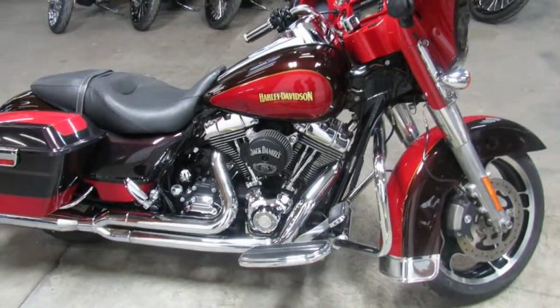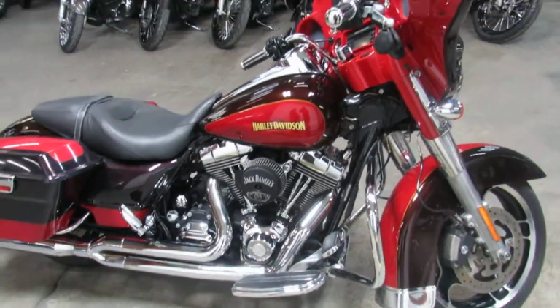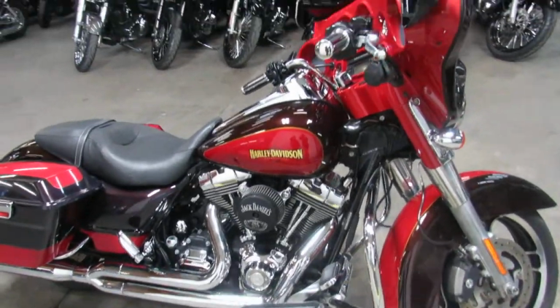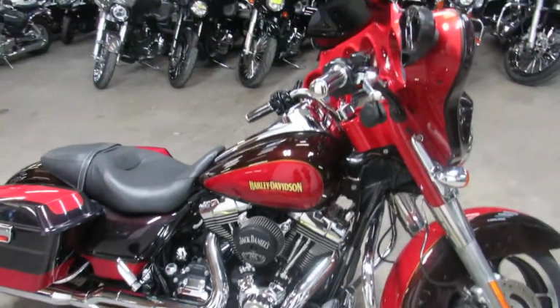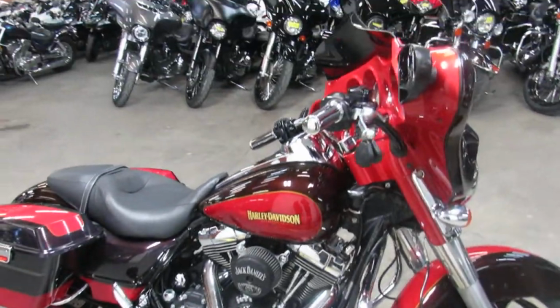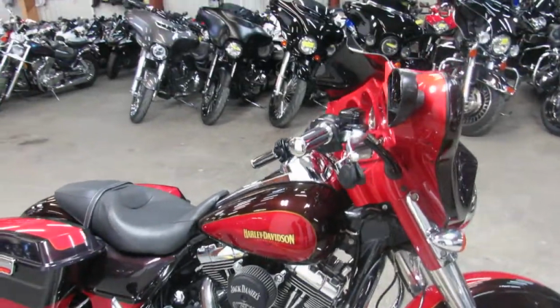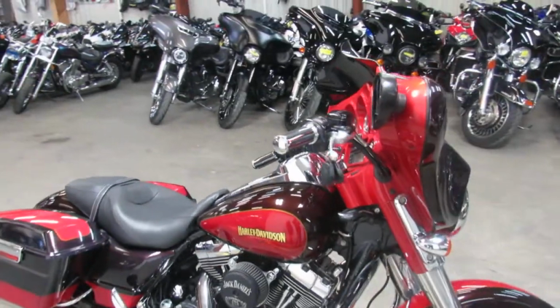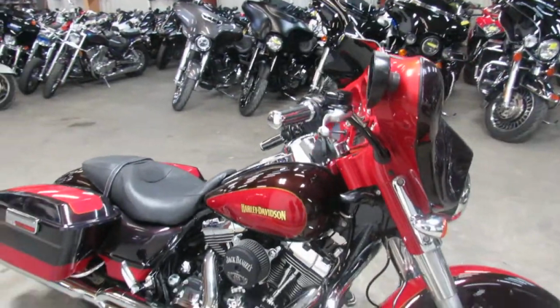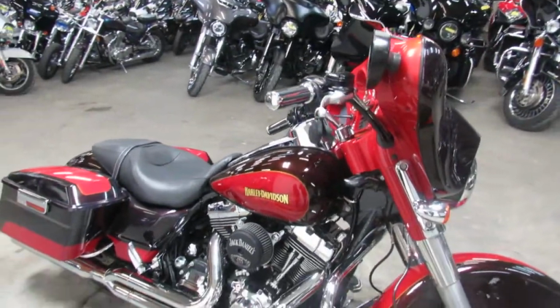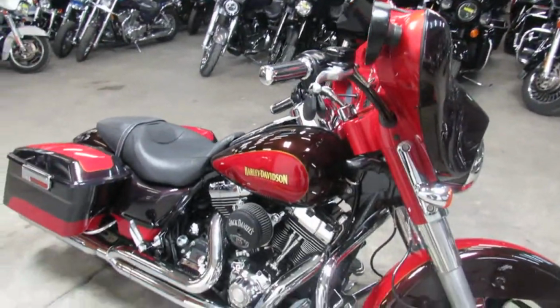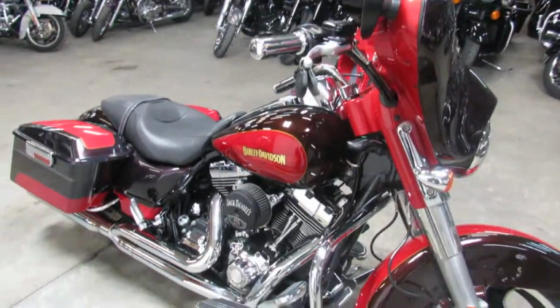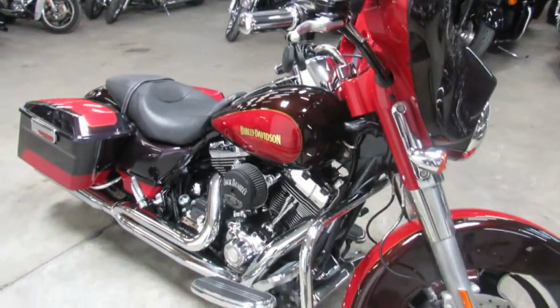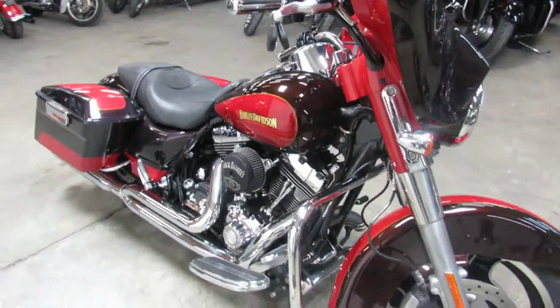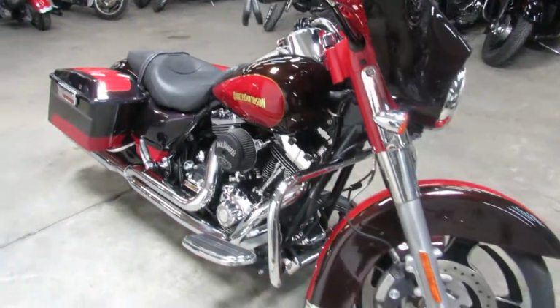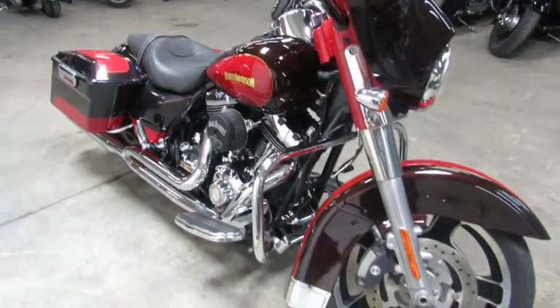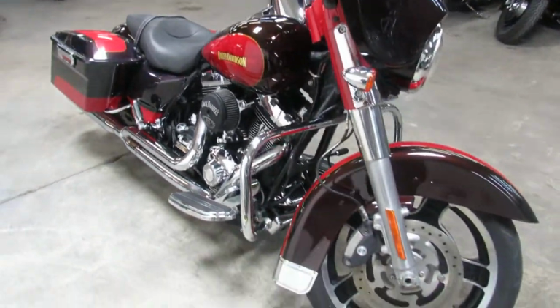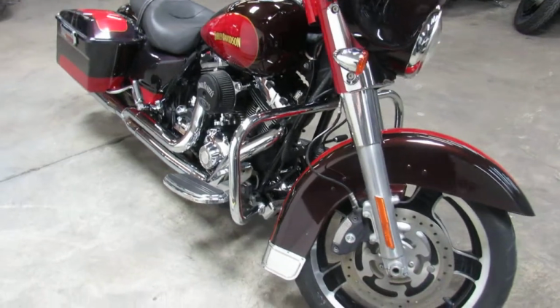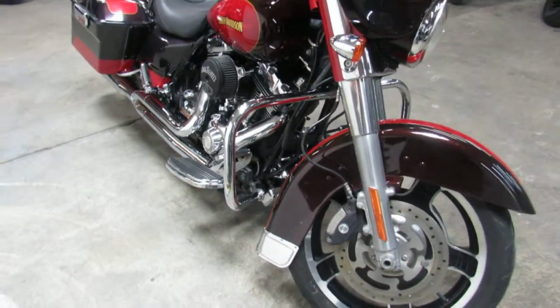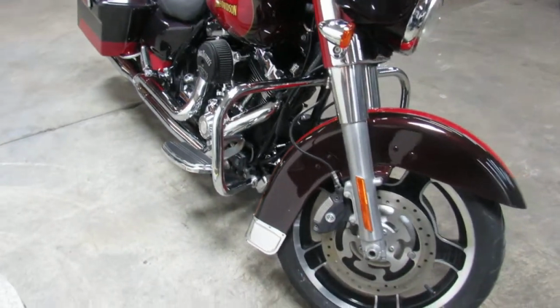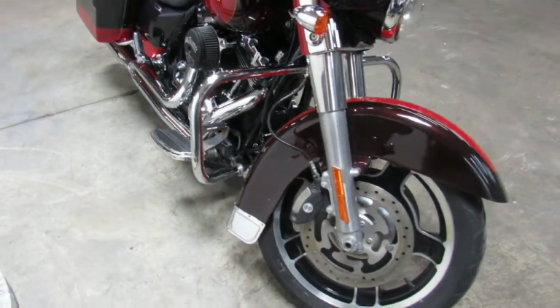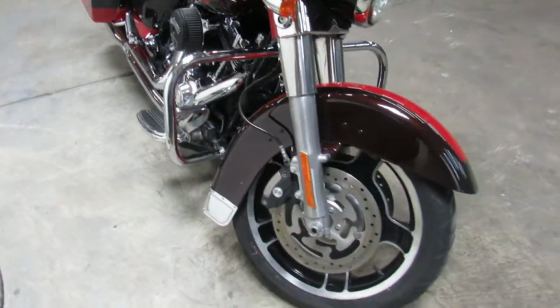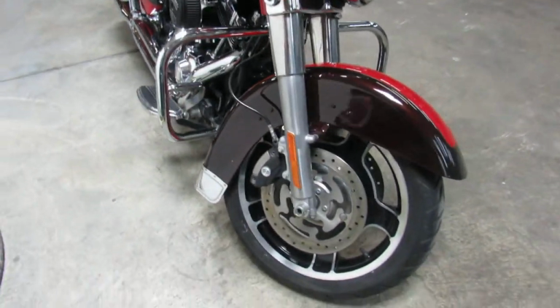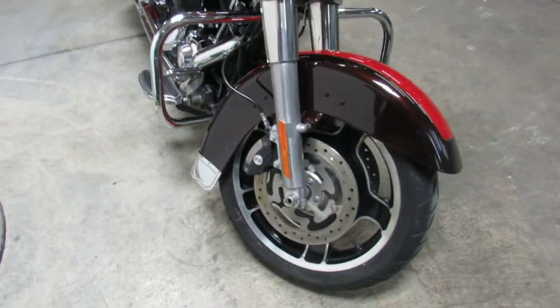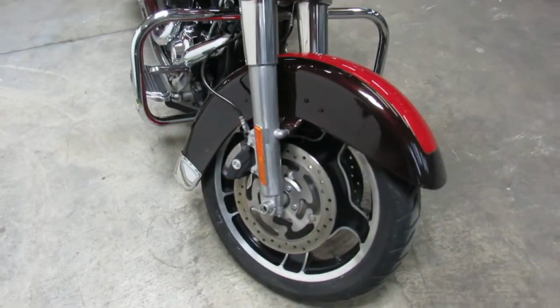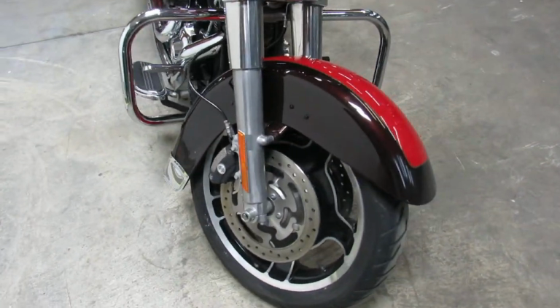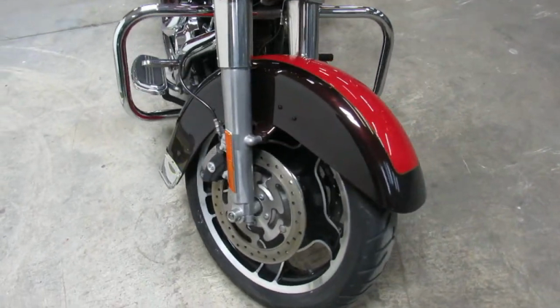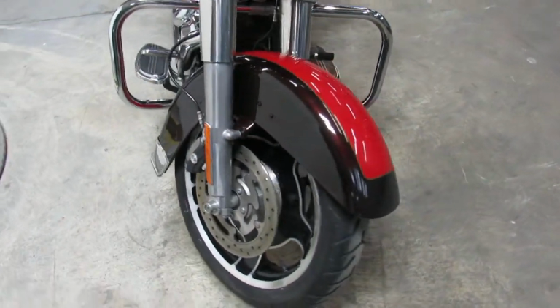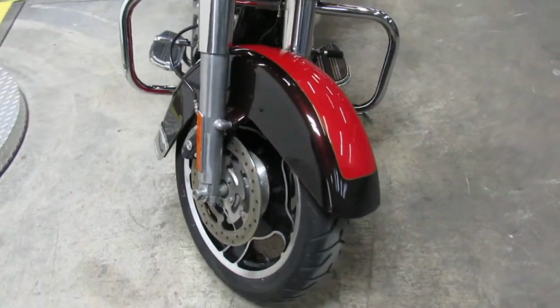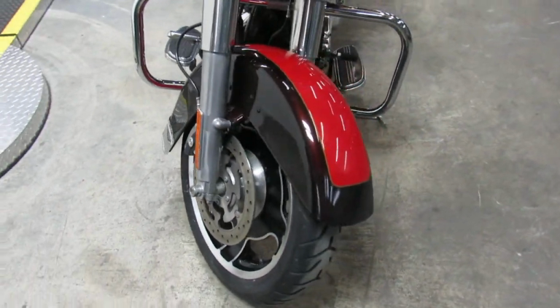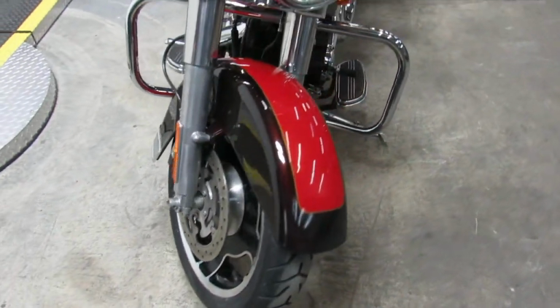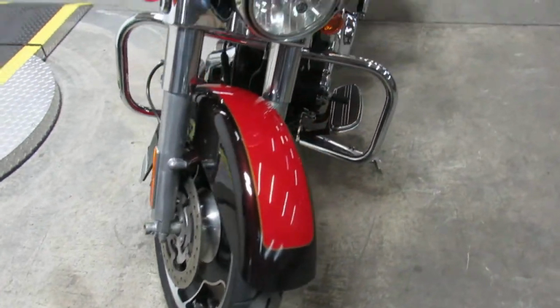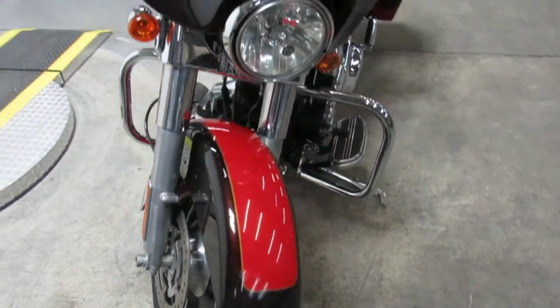You can buy this 2010 Street Glide with confidence. I mean just look at the pictures, this thing is beautiful. Not sure what they call that color, Merlot Chariot looks like. Just a great looking bike.